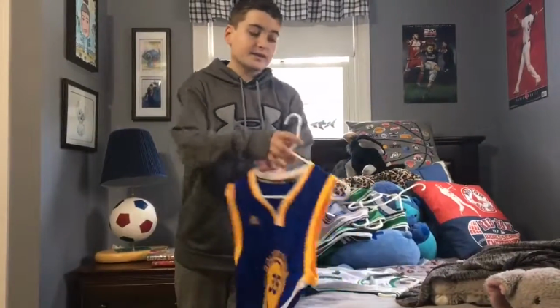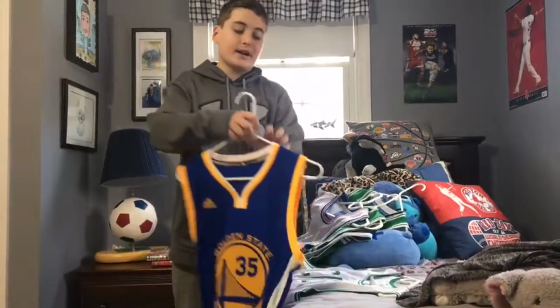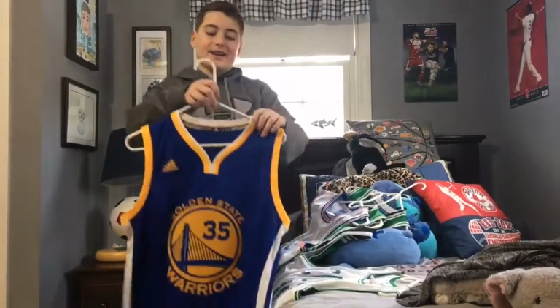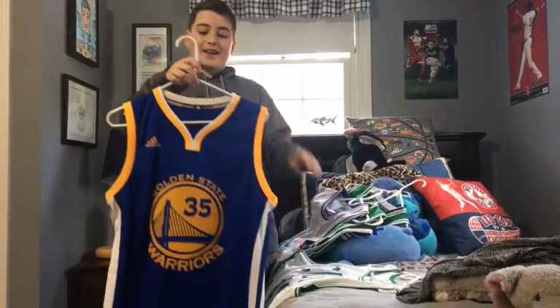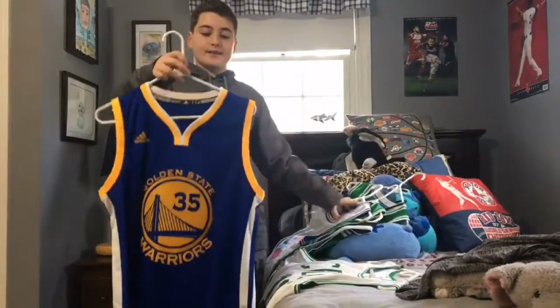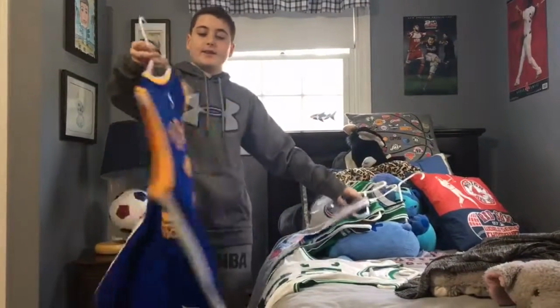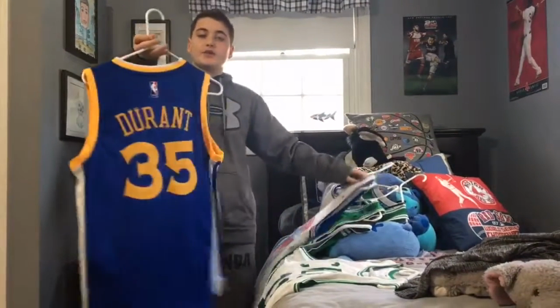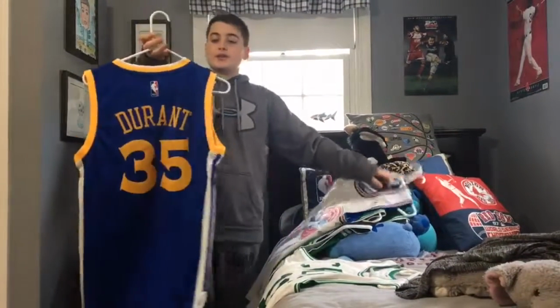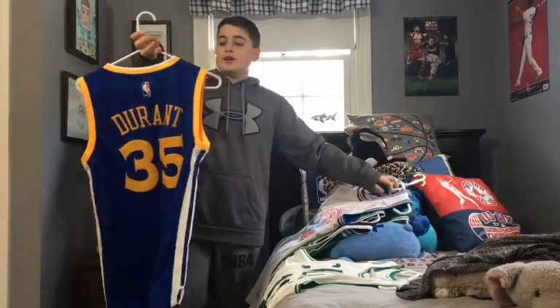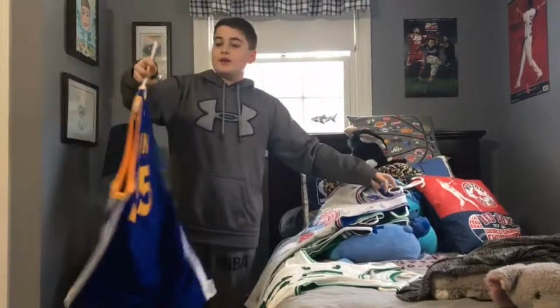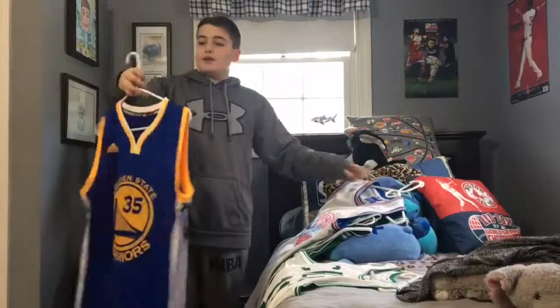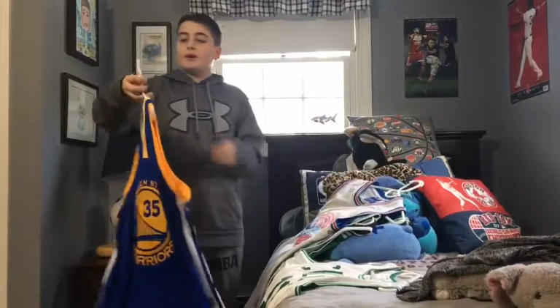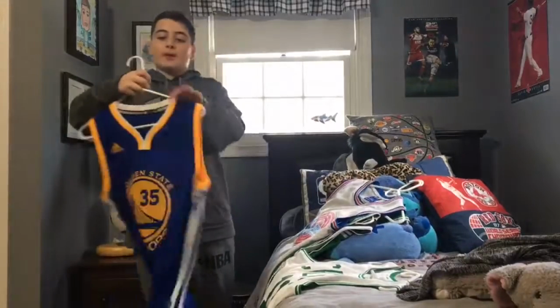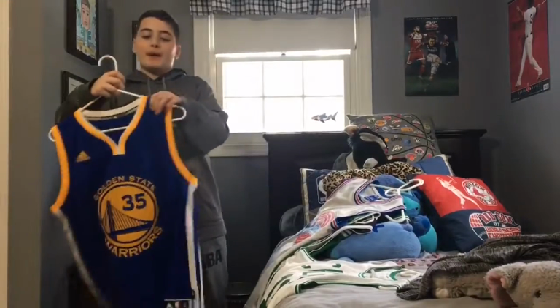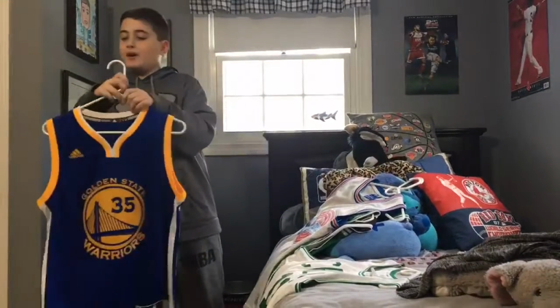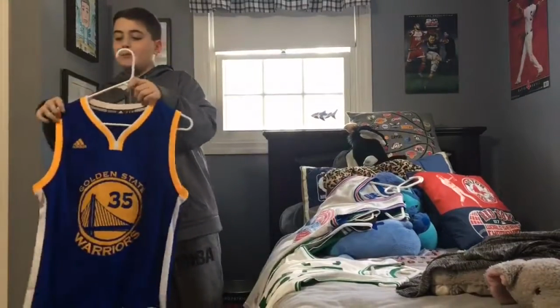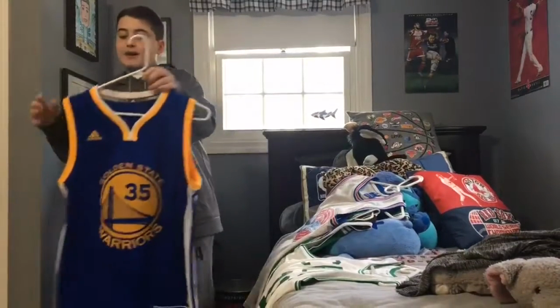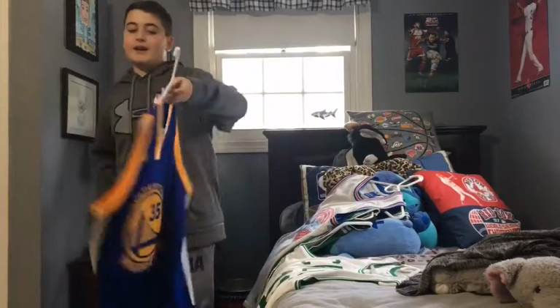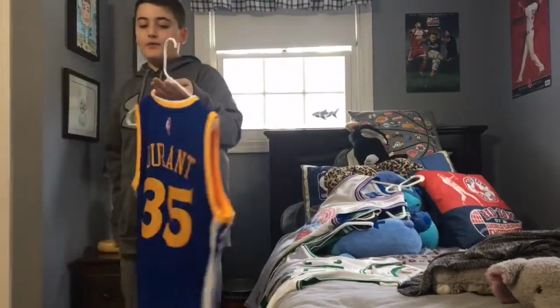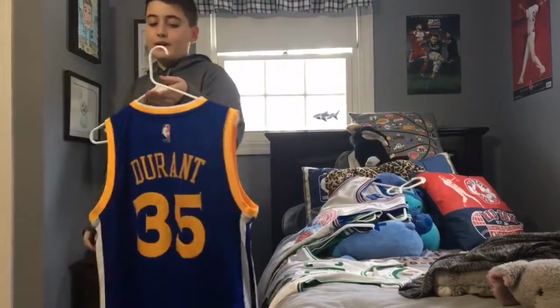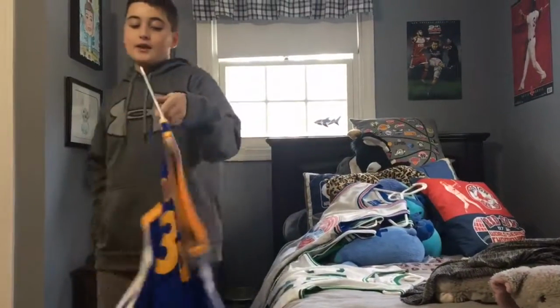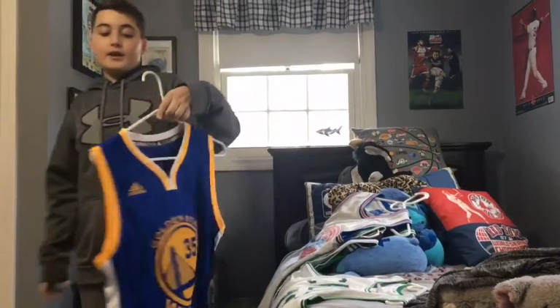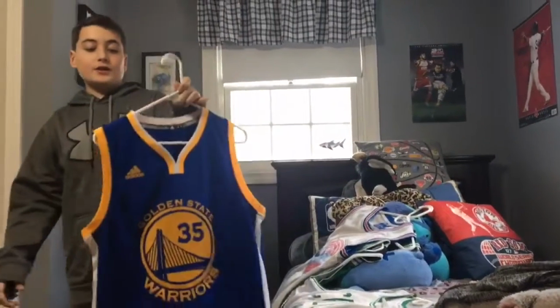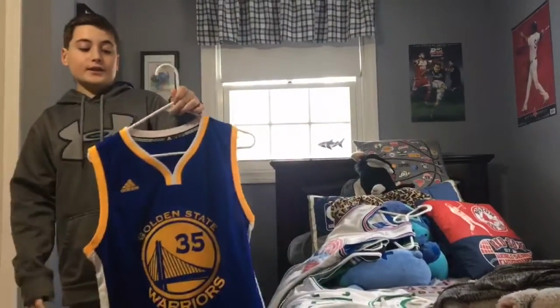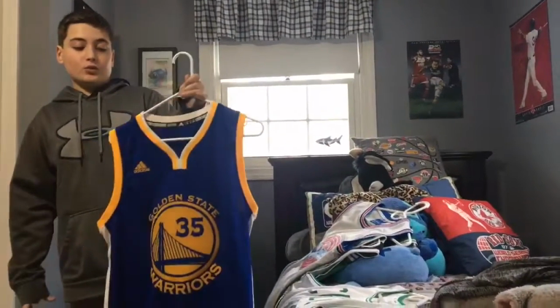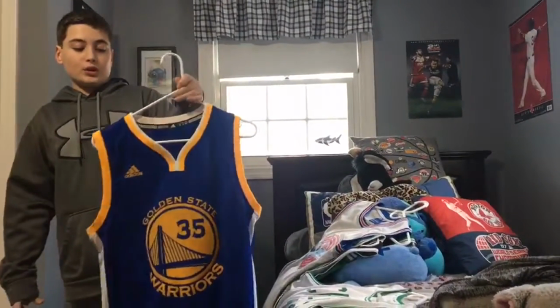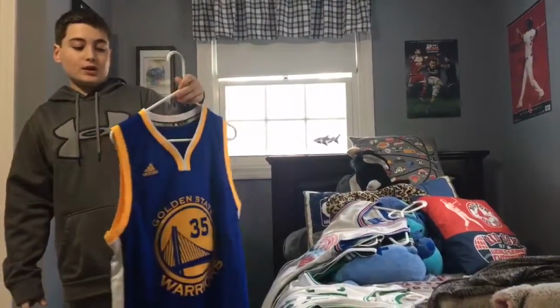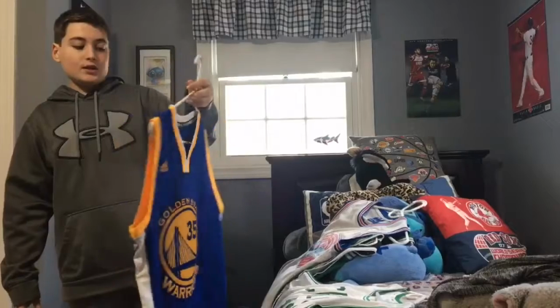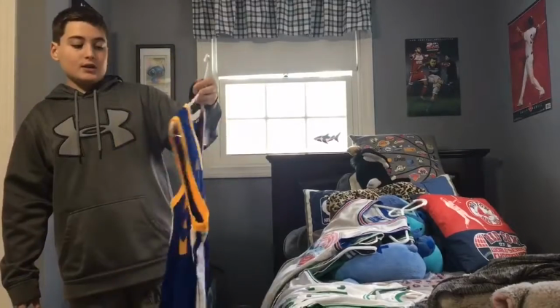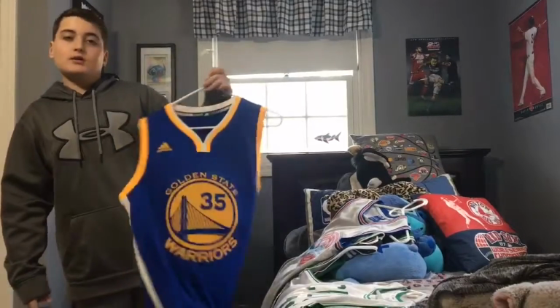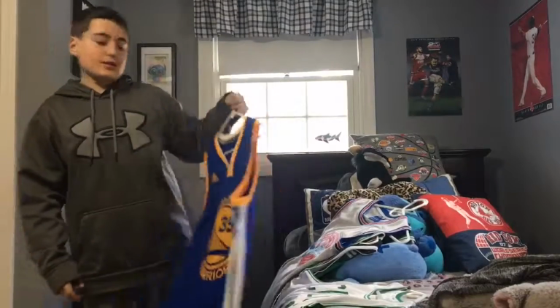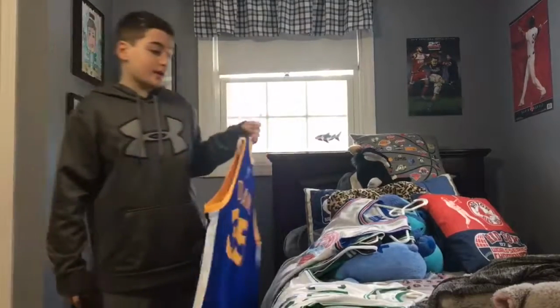Next, I got a KD jersey. You might call me a bandwagoner, but Mike got it for me and it's really cool.